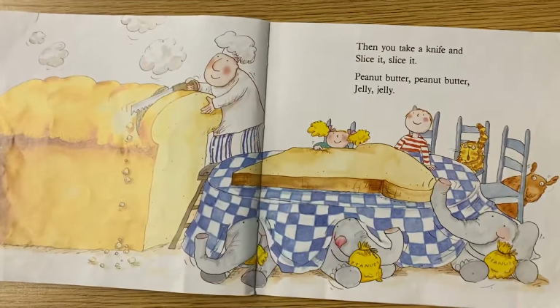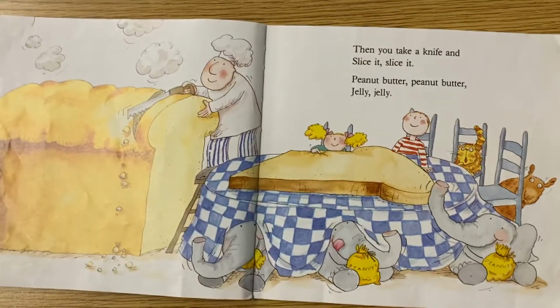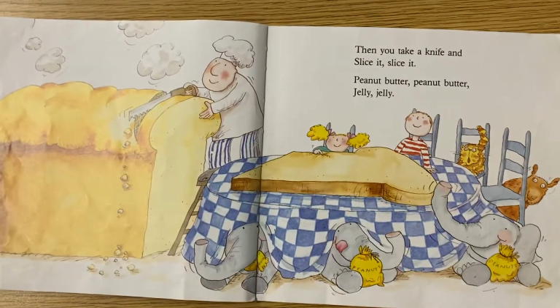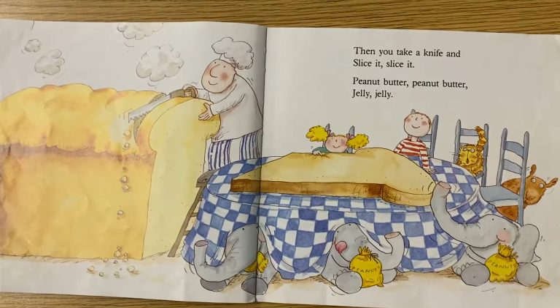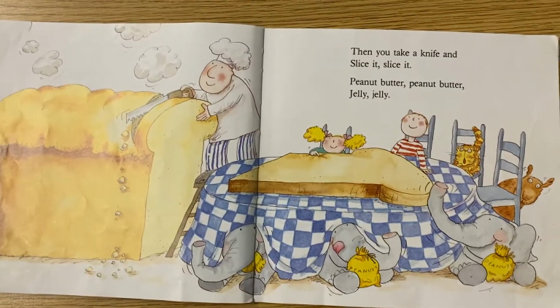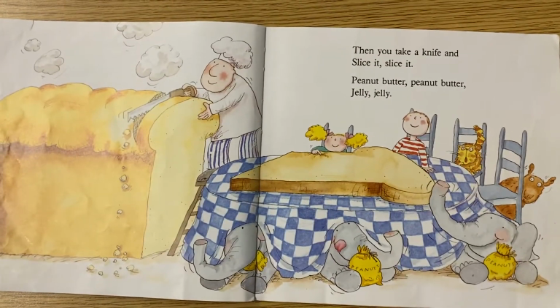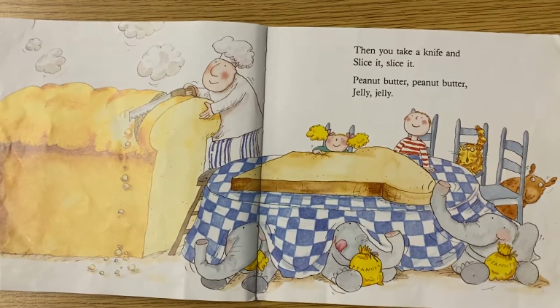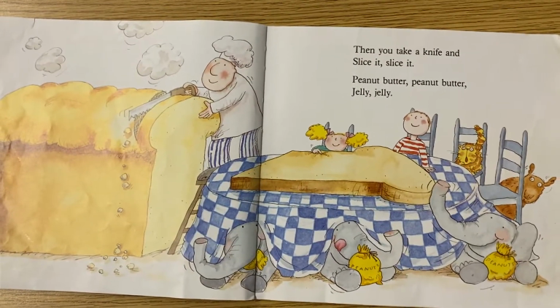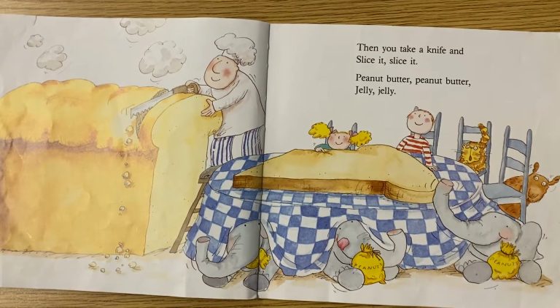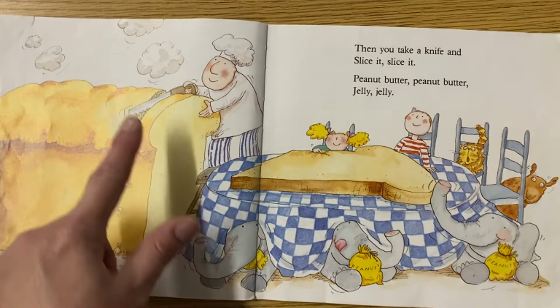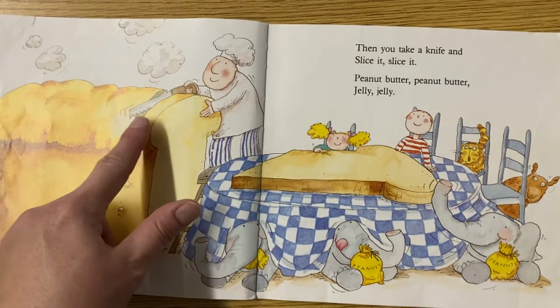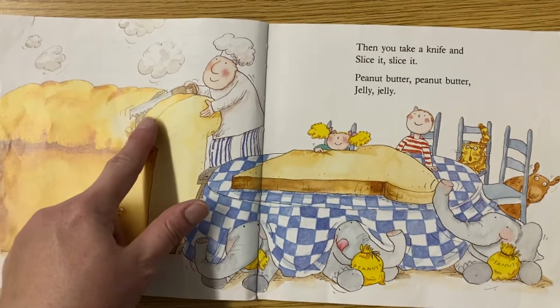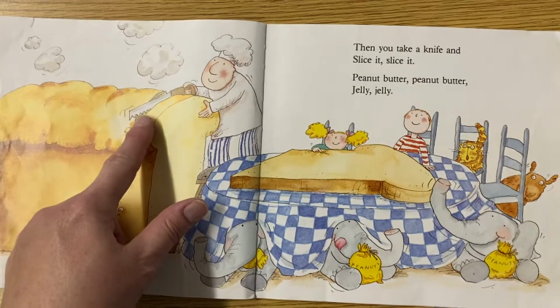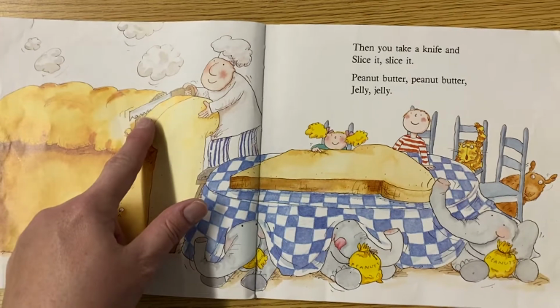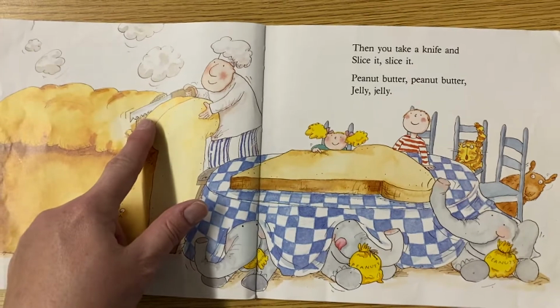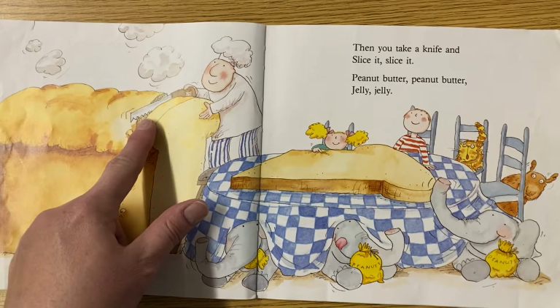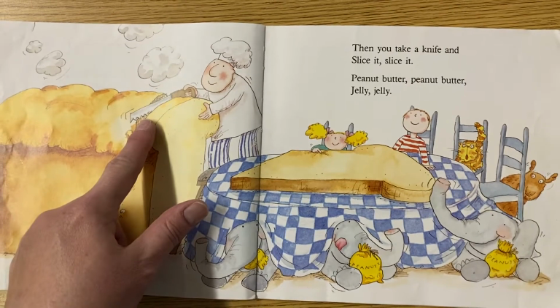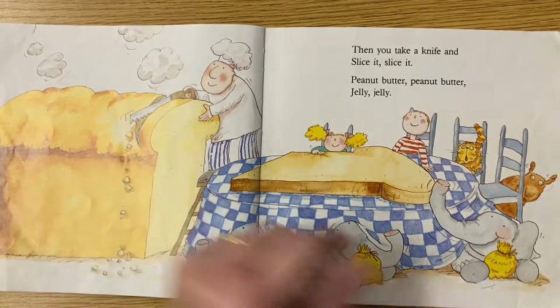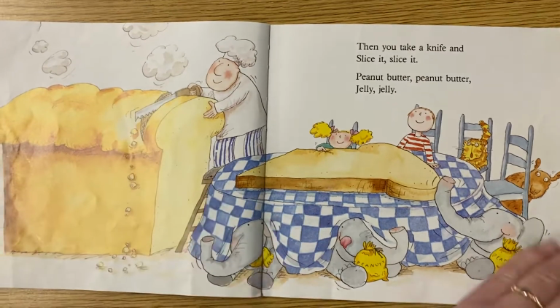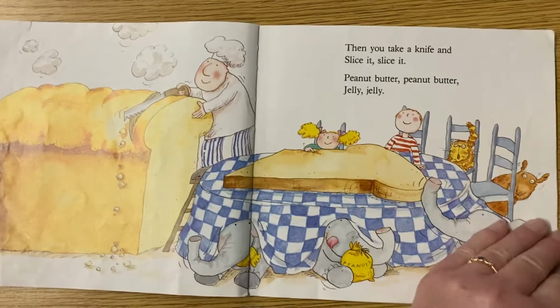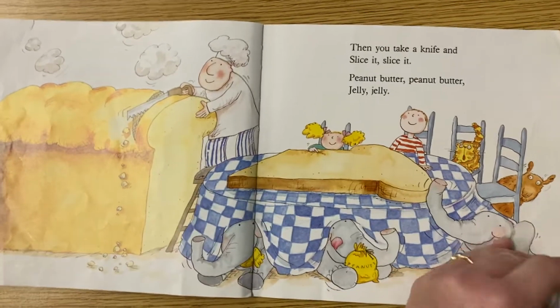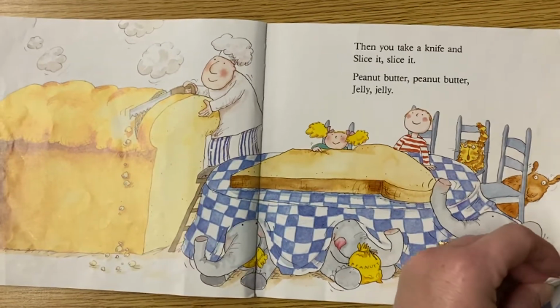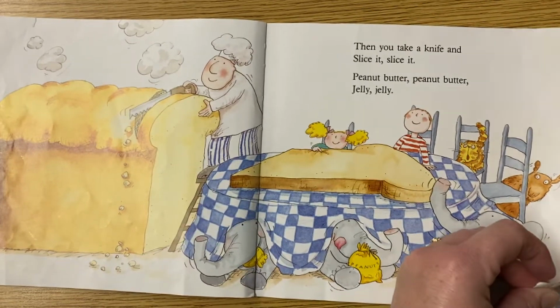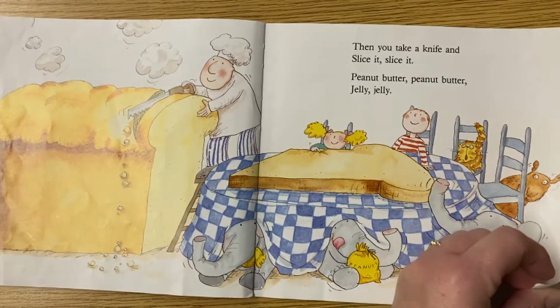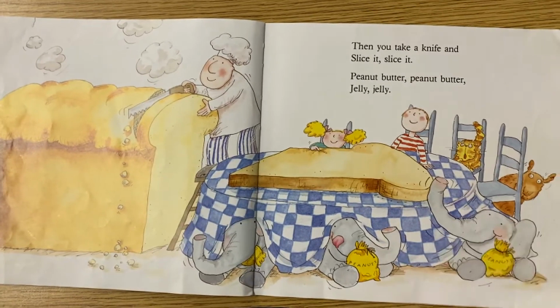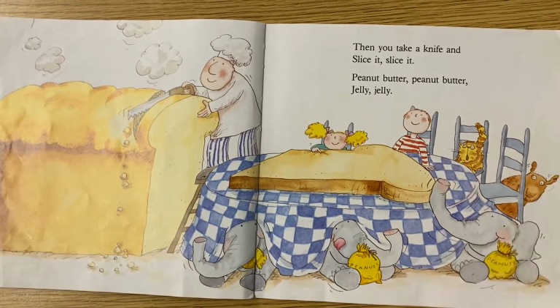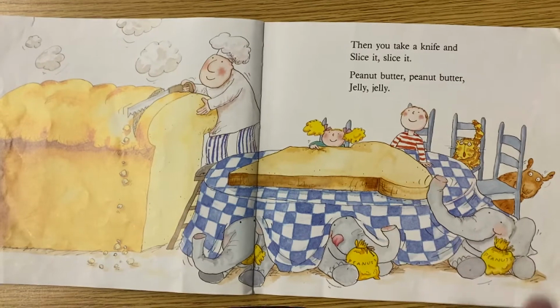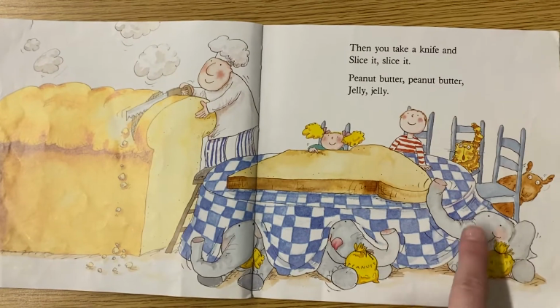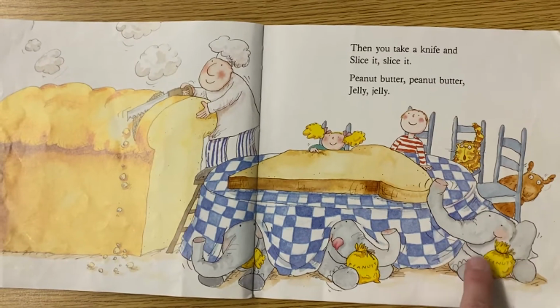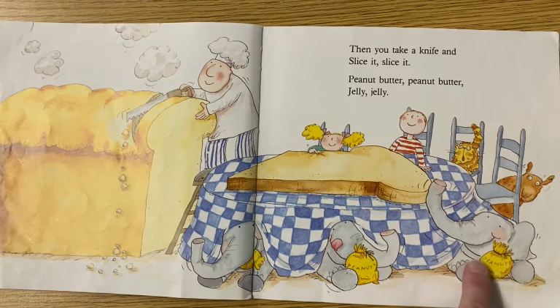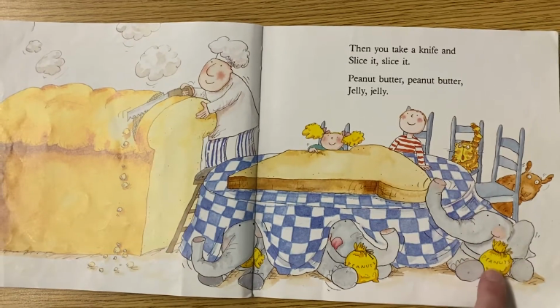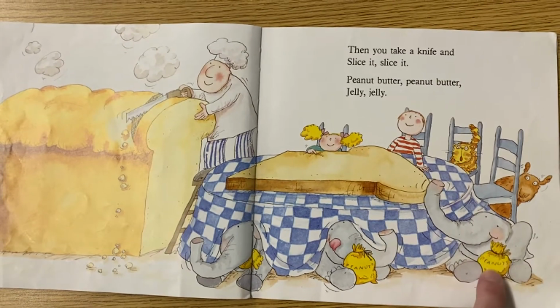Then you take a knife and slice it, slice it. He has to use a saw — the bread's so big! Peanut butter, peanut butter, jelly, jelly. What do the elephants have?